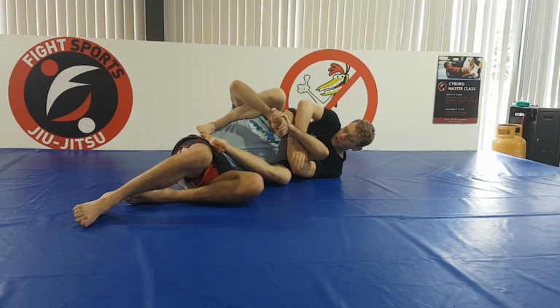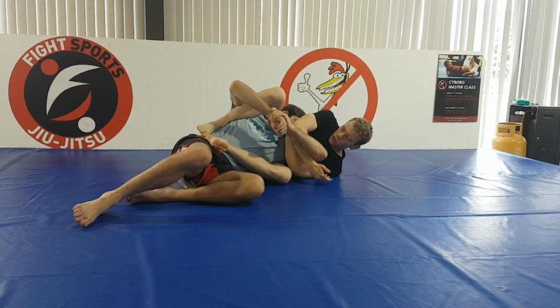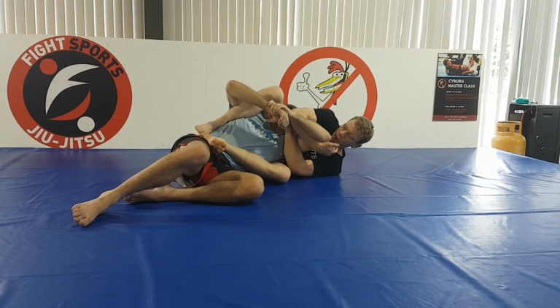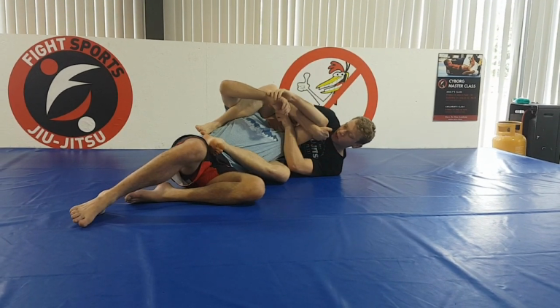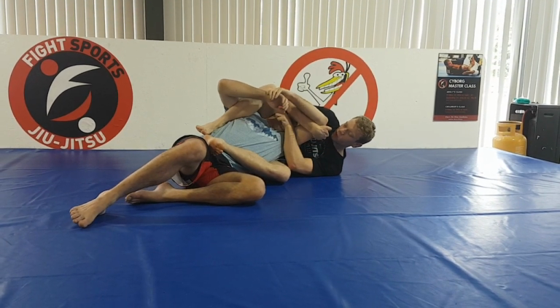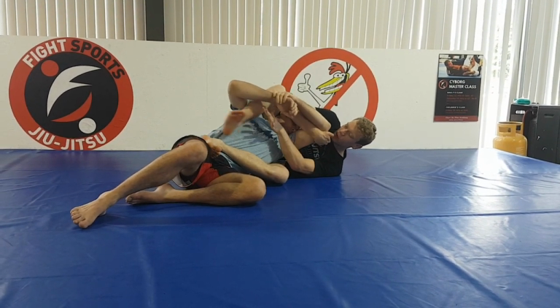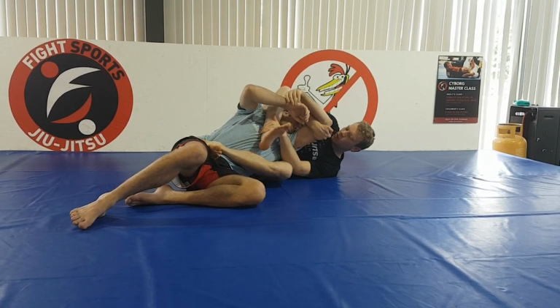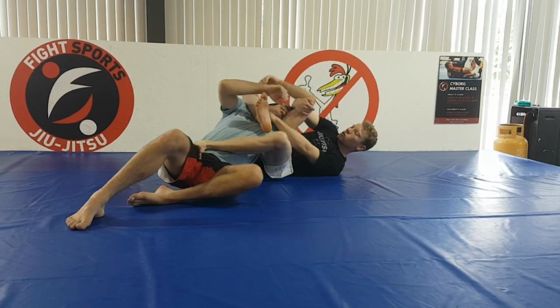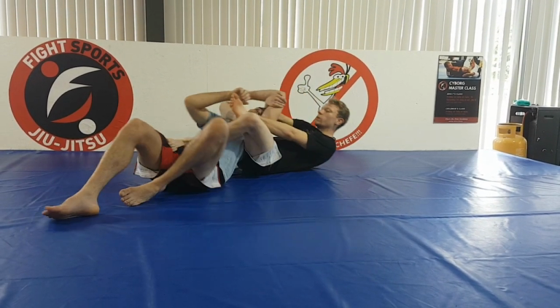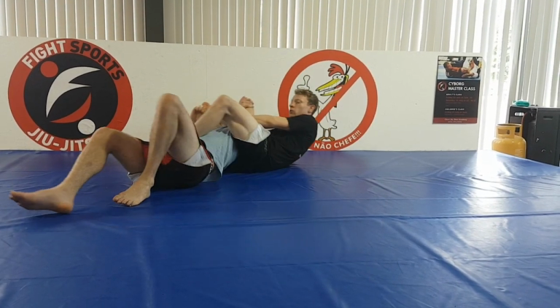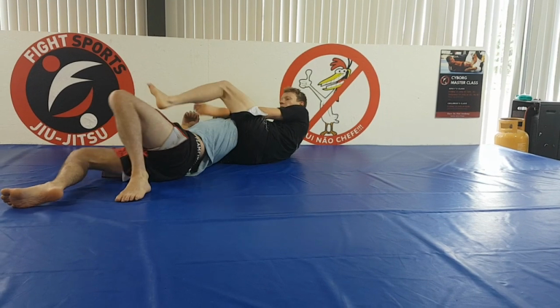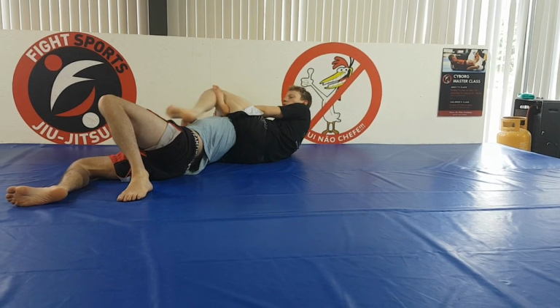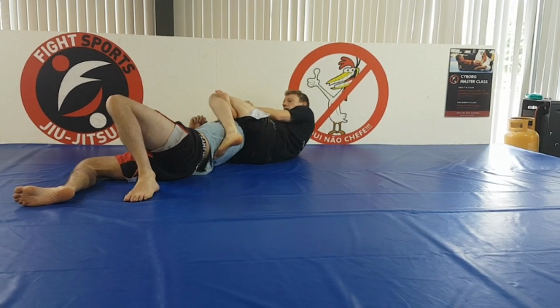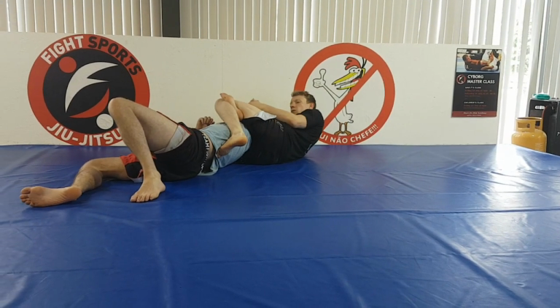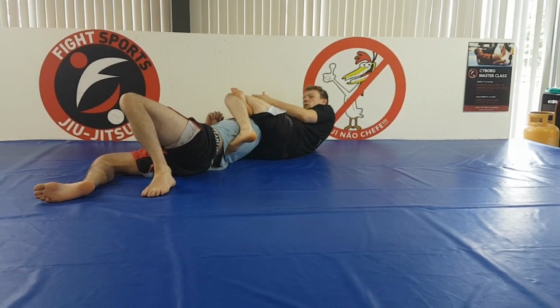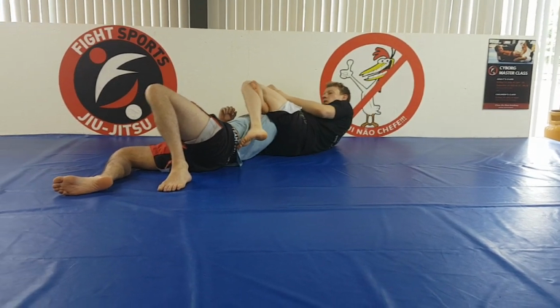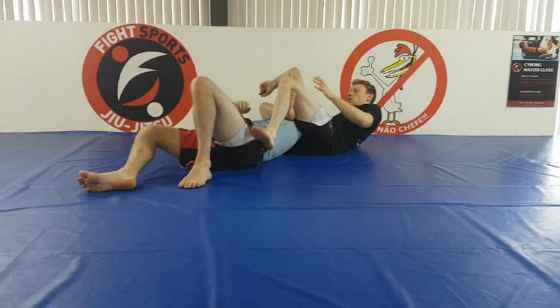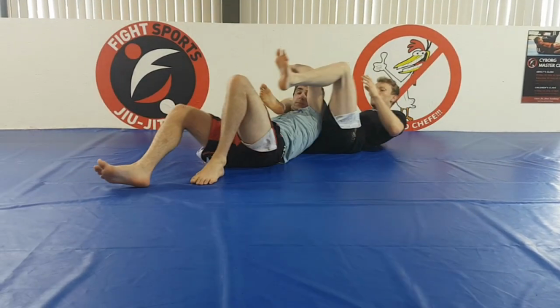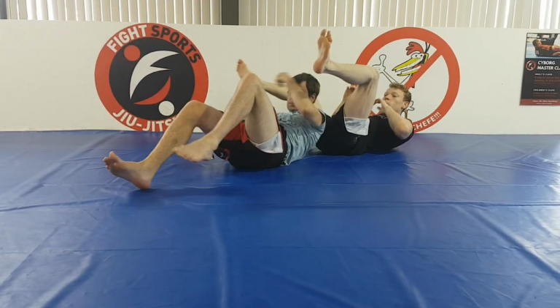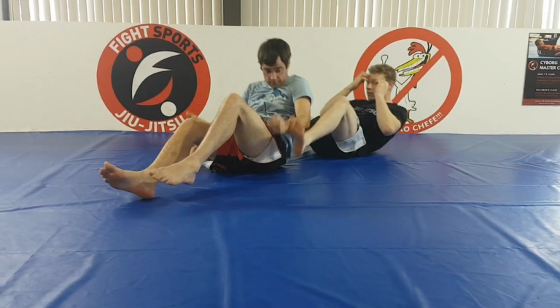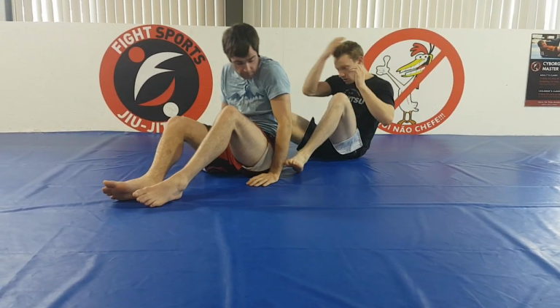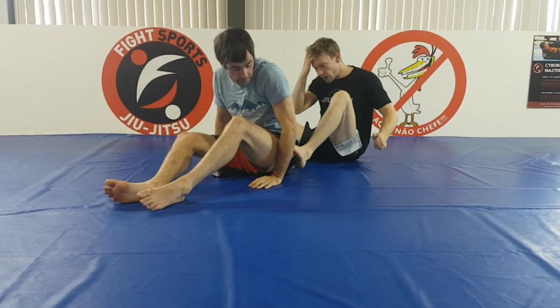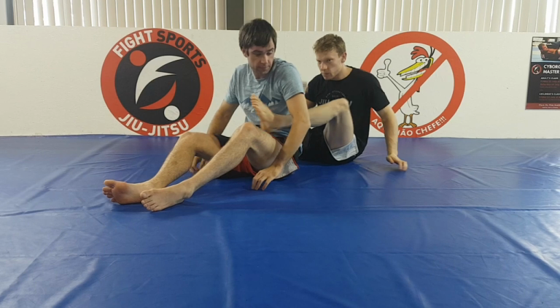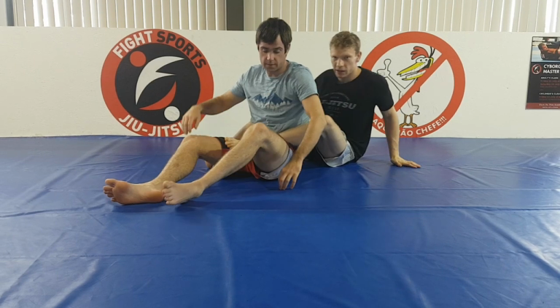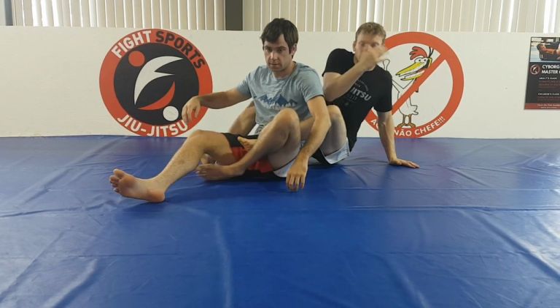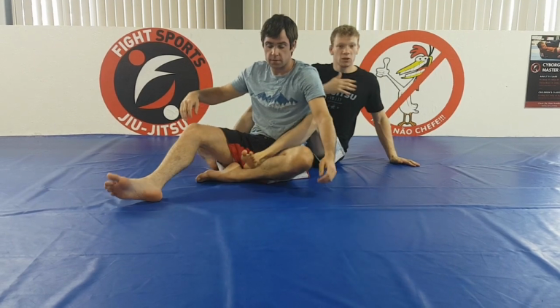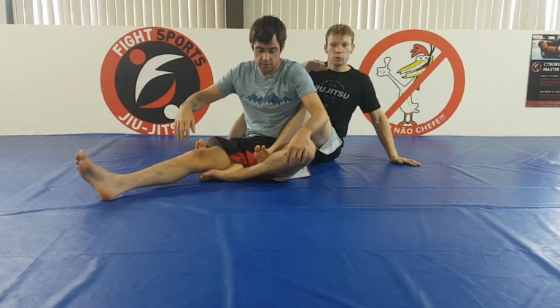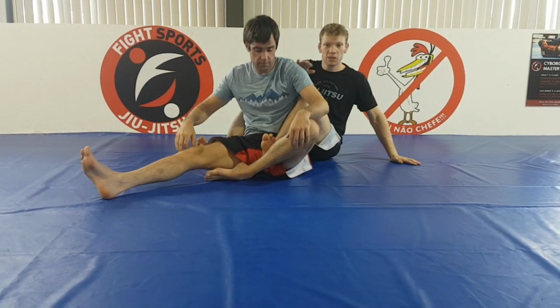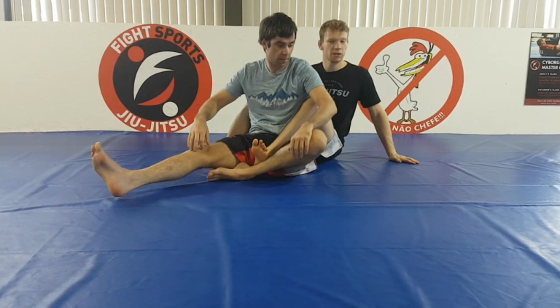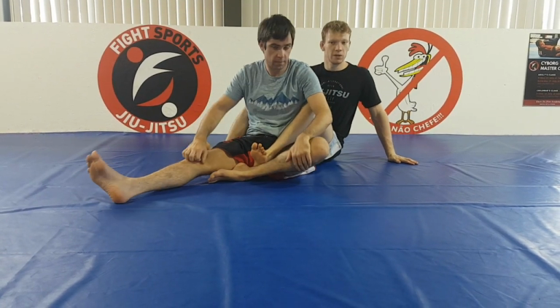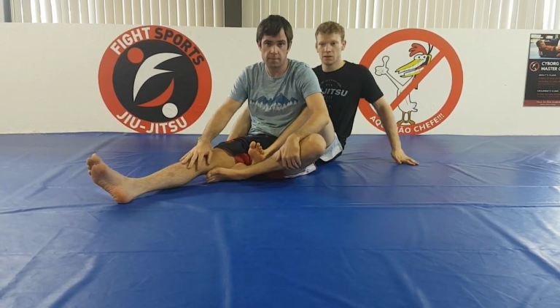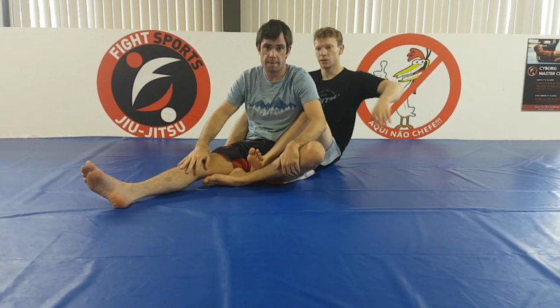Now I'll go to the back triangle, where I reach the tricep, switch, and lock the triangle here. If you want more details on the arm trap or the triangle, have a look at the previous videos and you'll get them there.